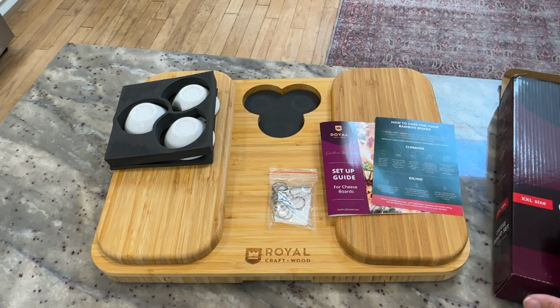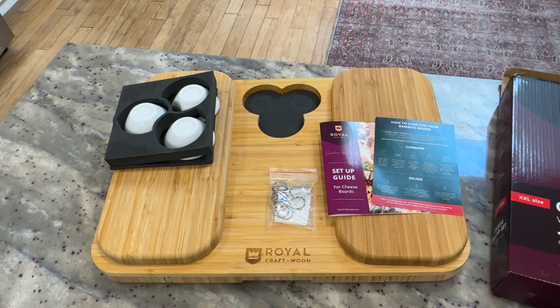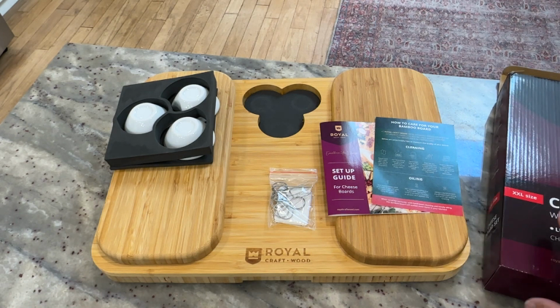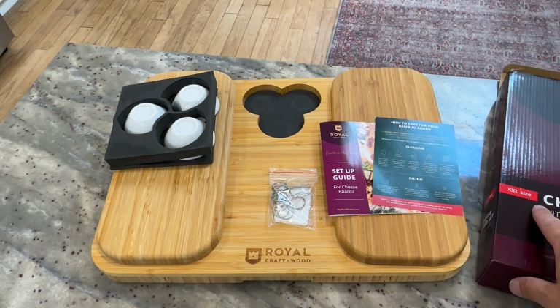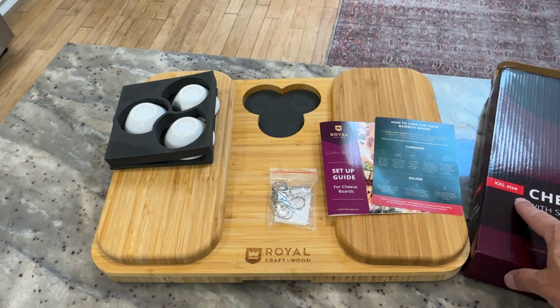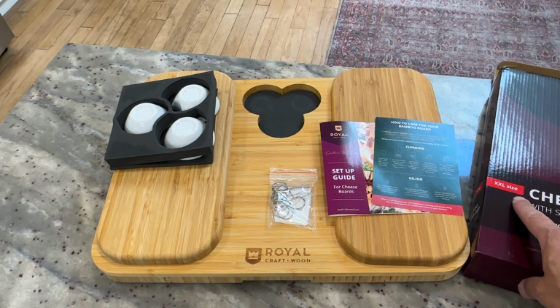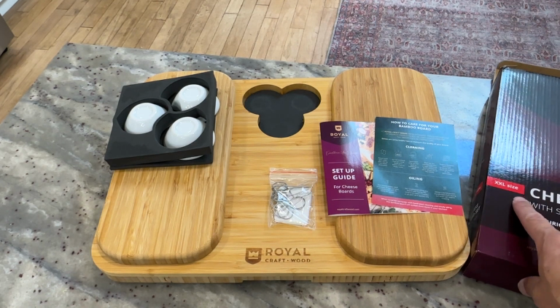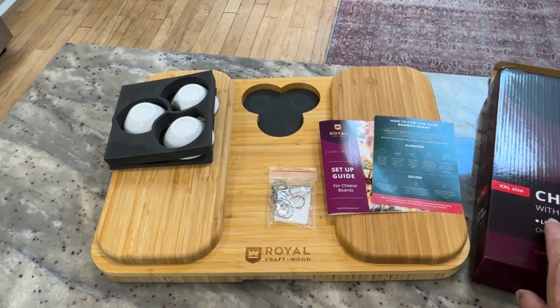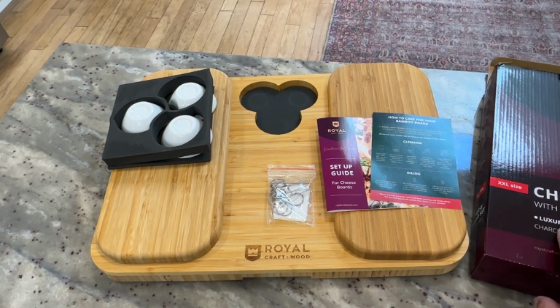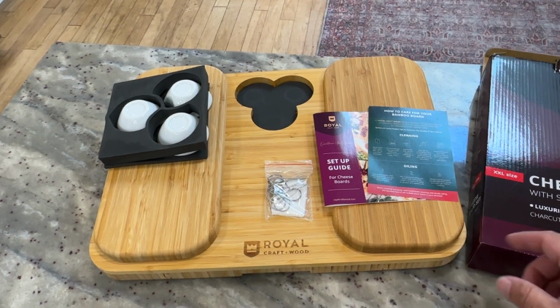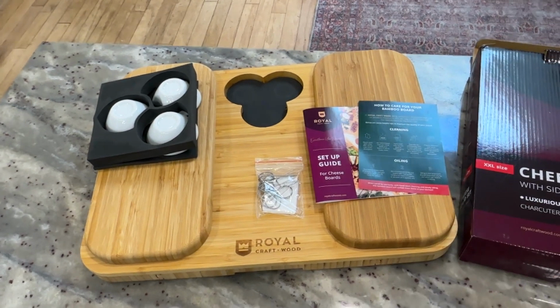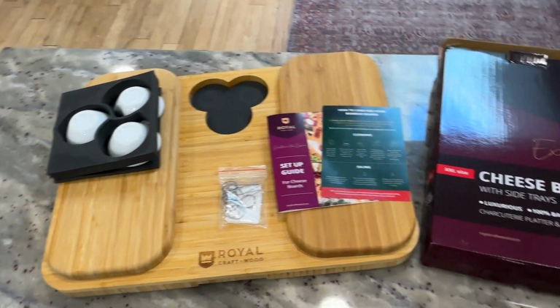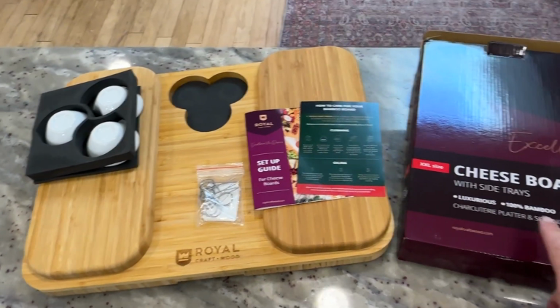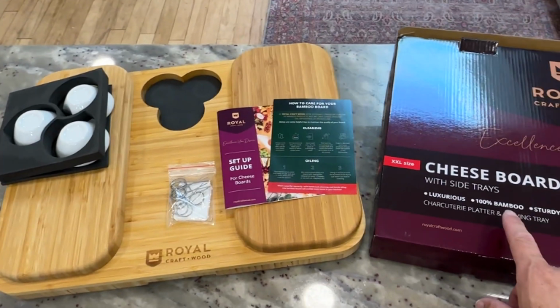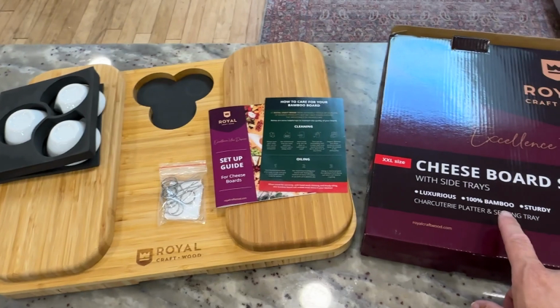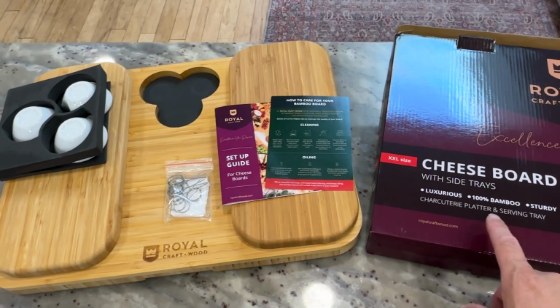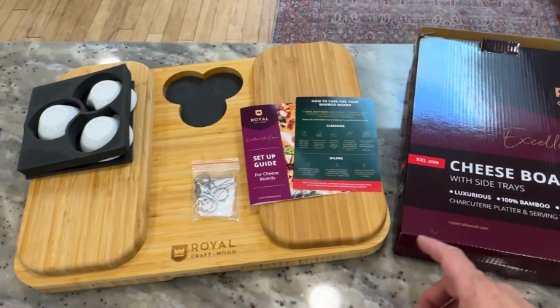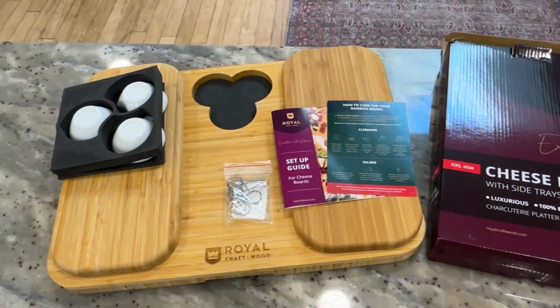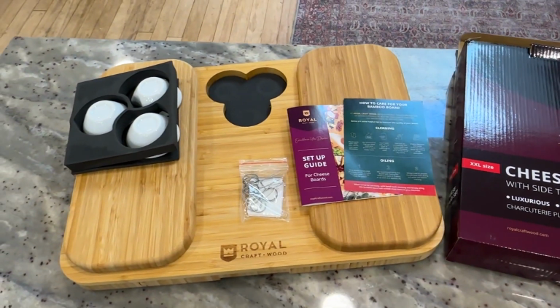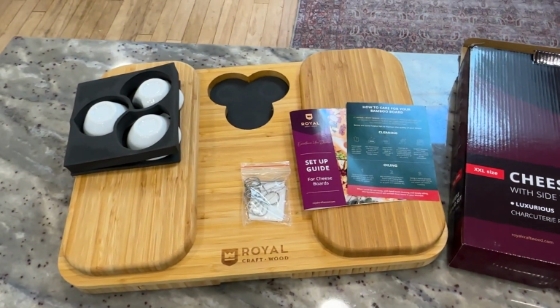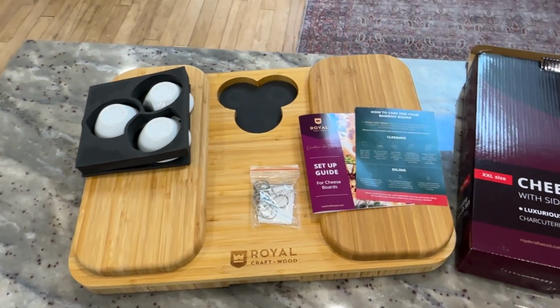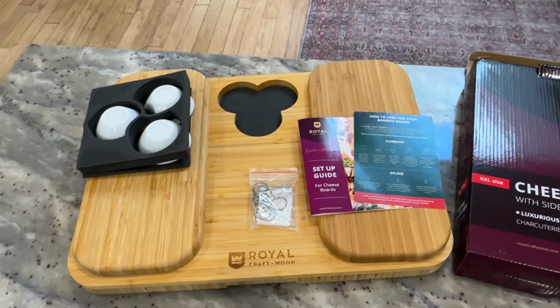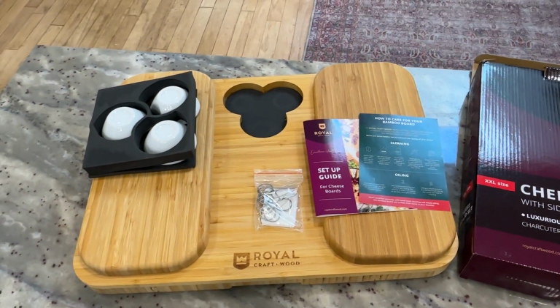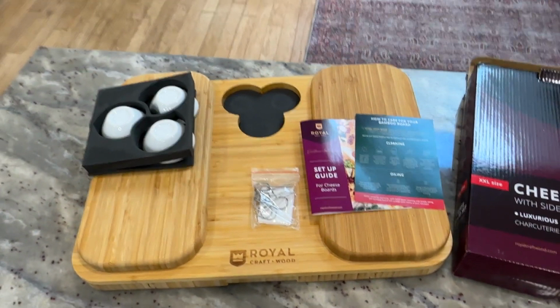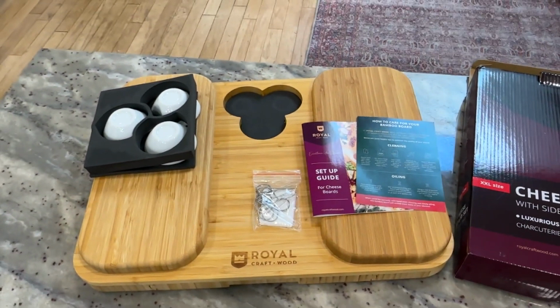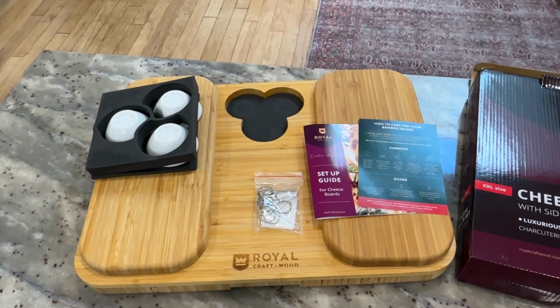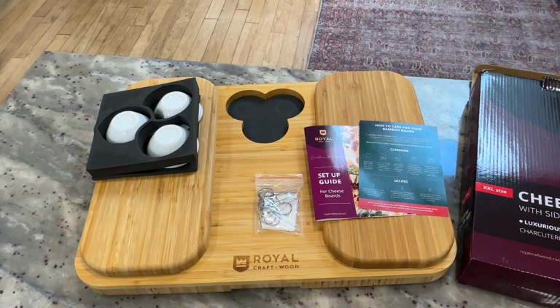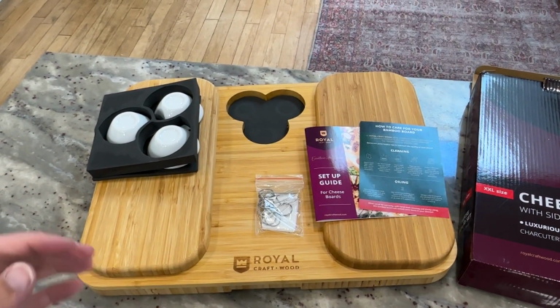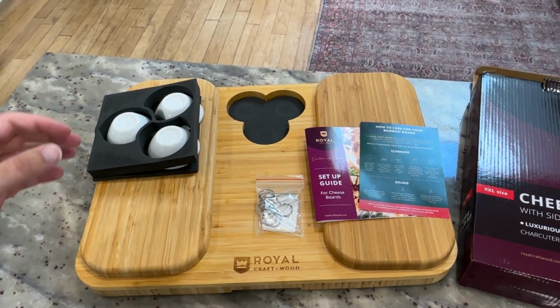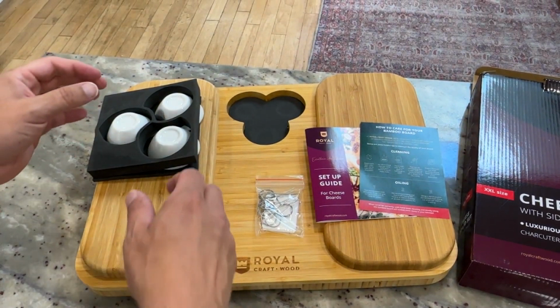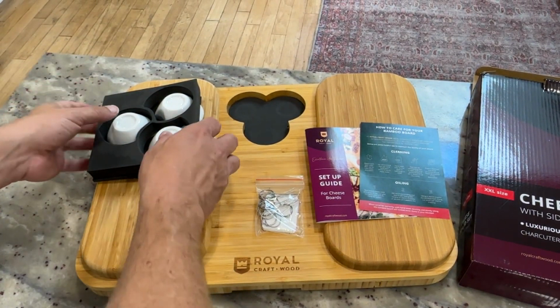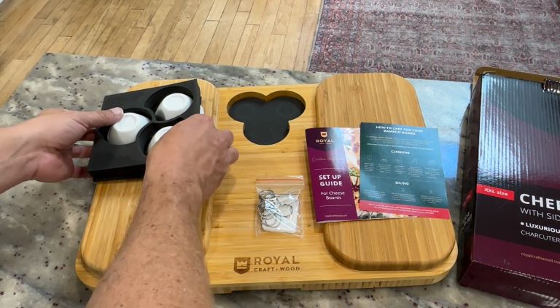This is the XXL size cheese board. It is made out of 100% bamboo — it says it's sturdy, and I can actually attest to that. This is a very sturdy board.